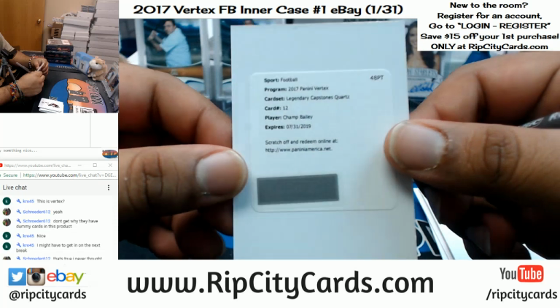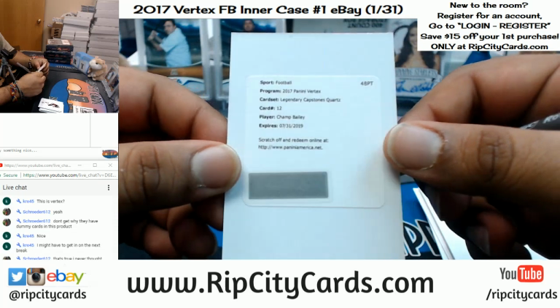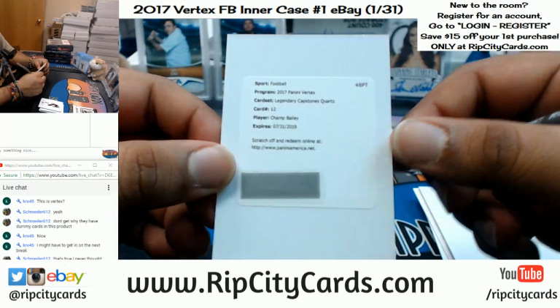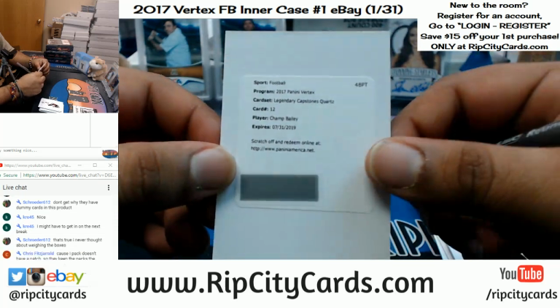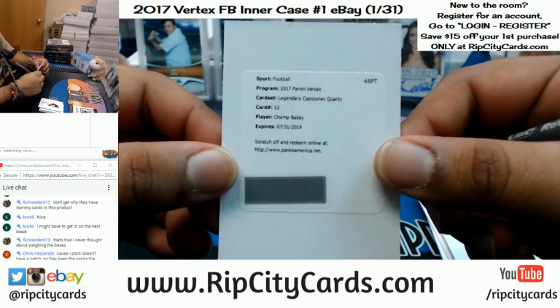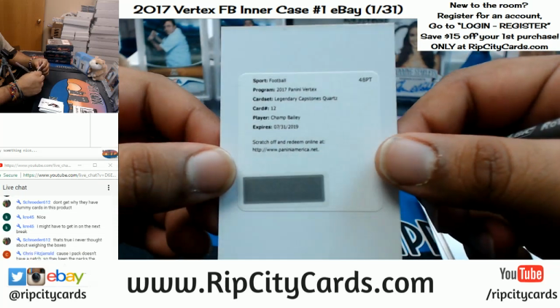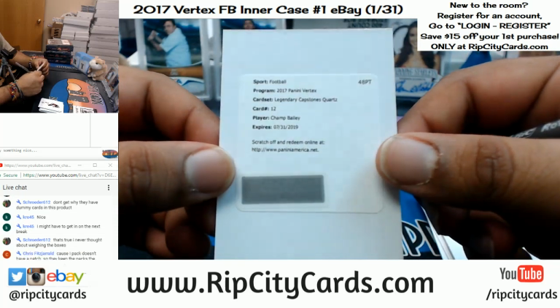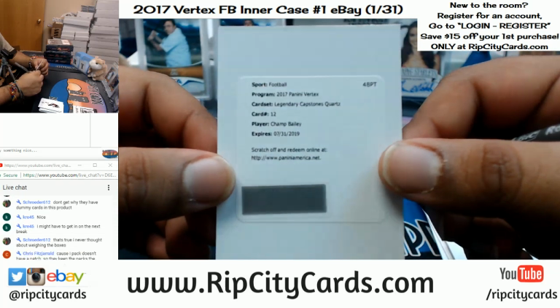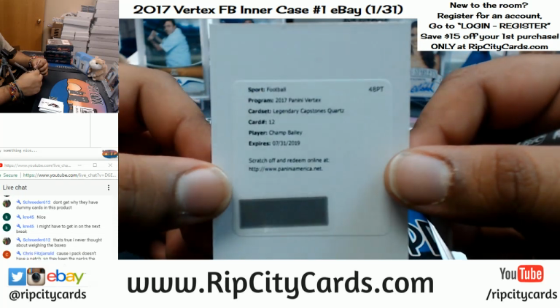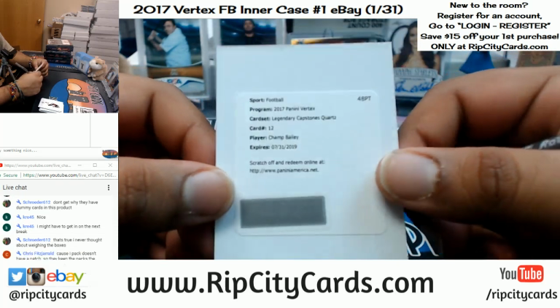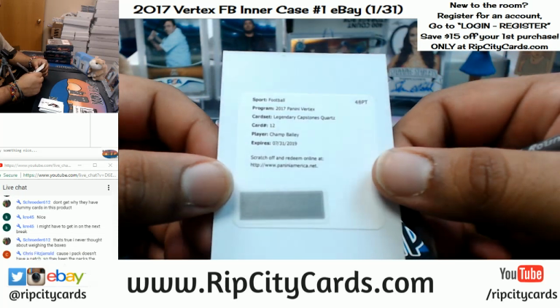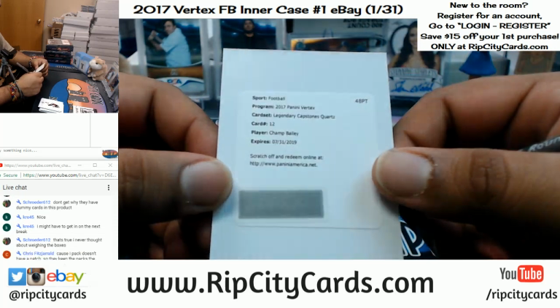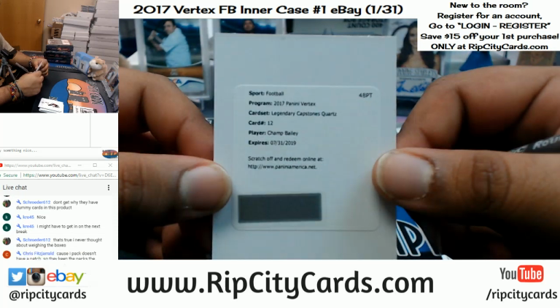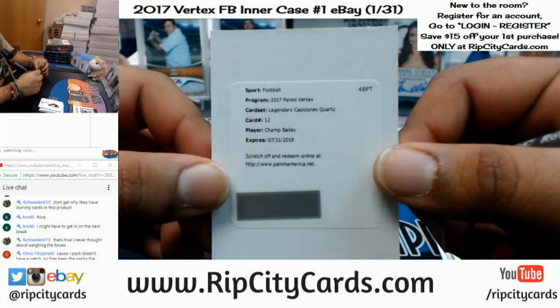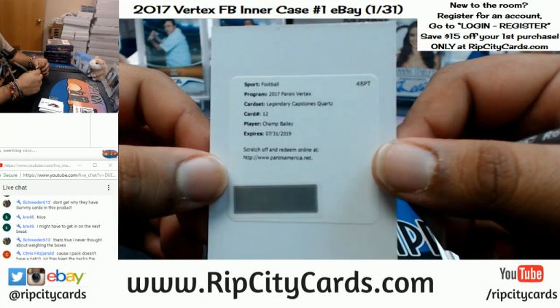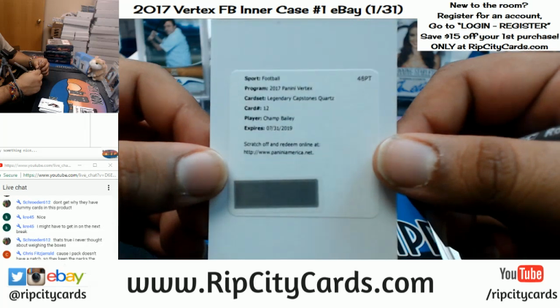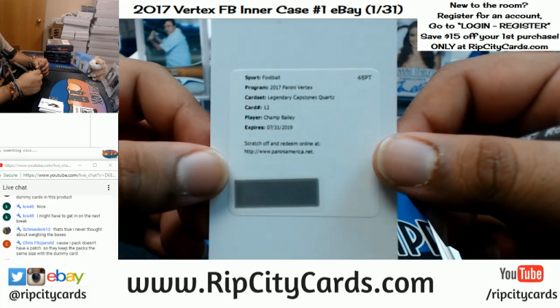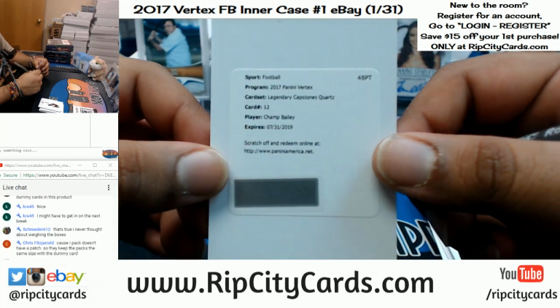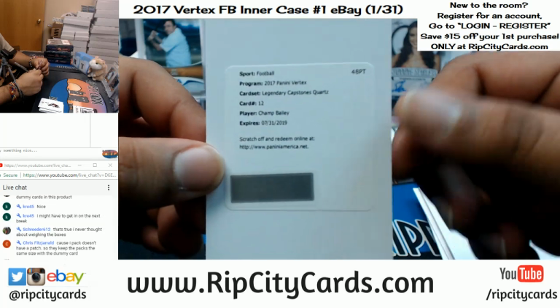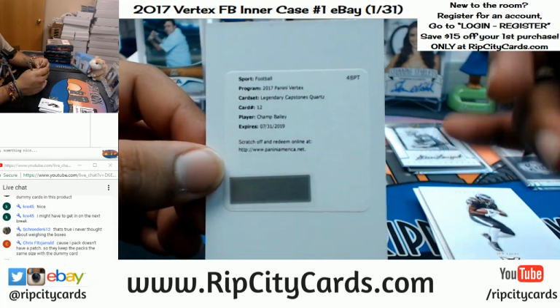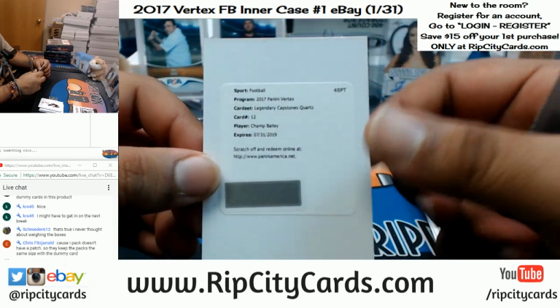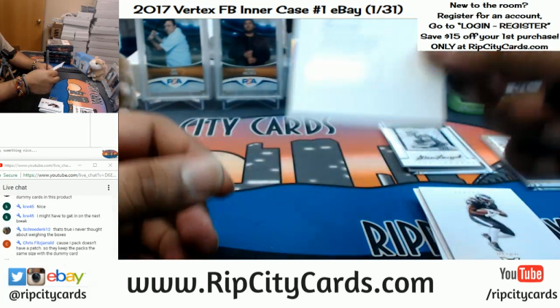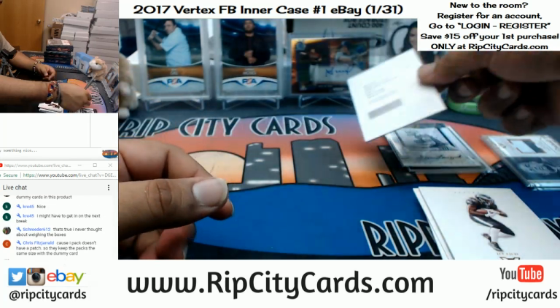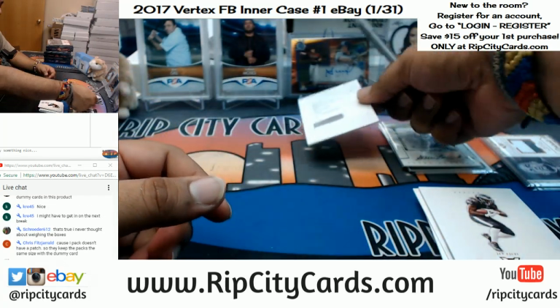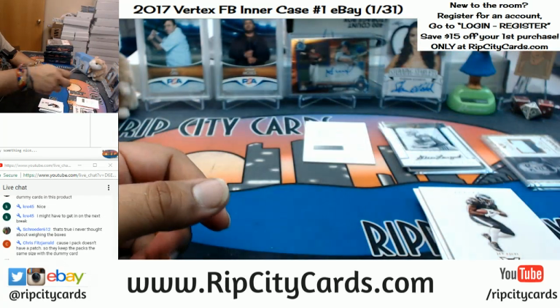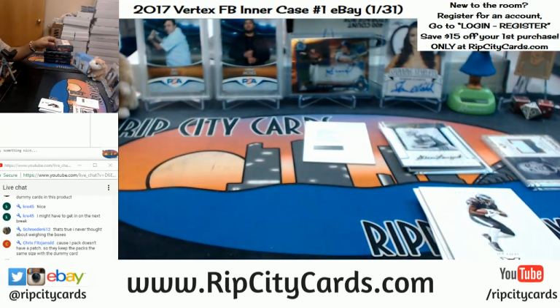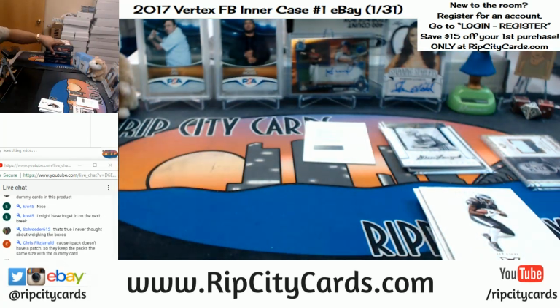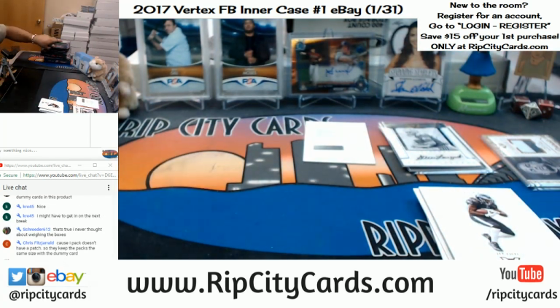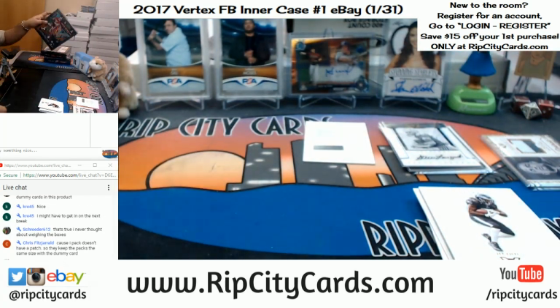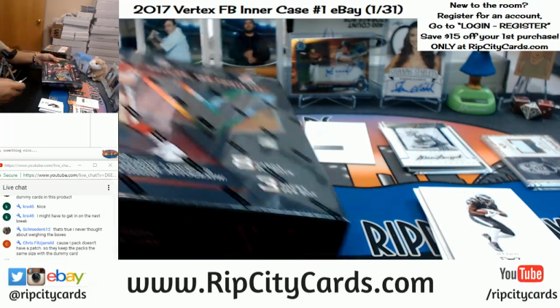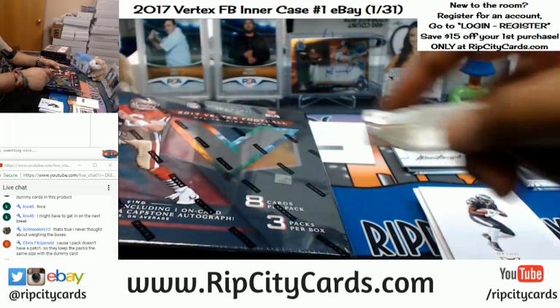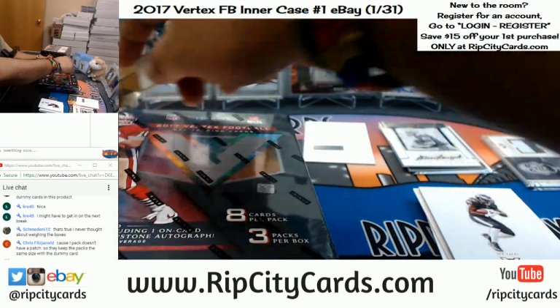The redemption is Champ Bailey — the legendary capstone quartz insert. Champ Bailey, if I'm not mistaken, is a Bronco. But we'll use the checklist to make sure of that — card number 12. We'll look at the checklist to make sure it goes to the right team. That's one box, now let's keep it moving.